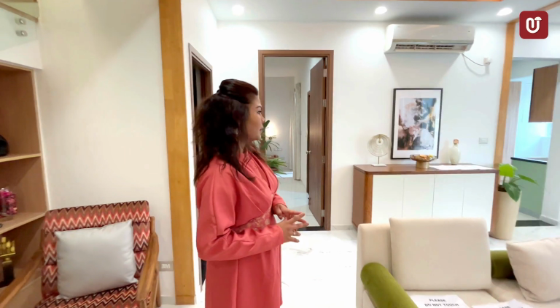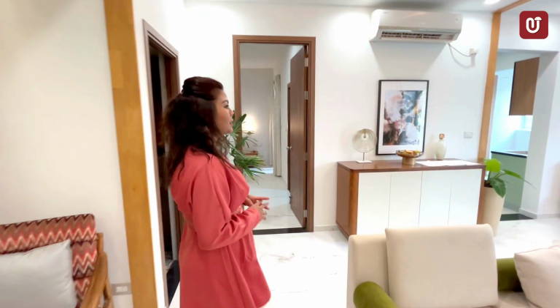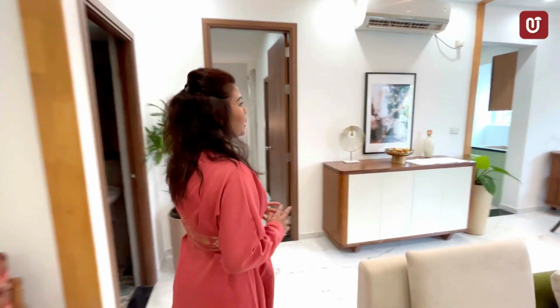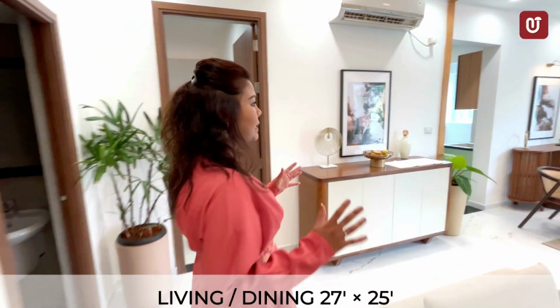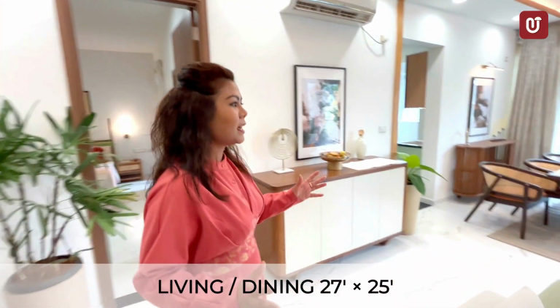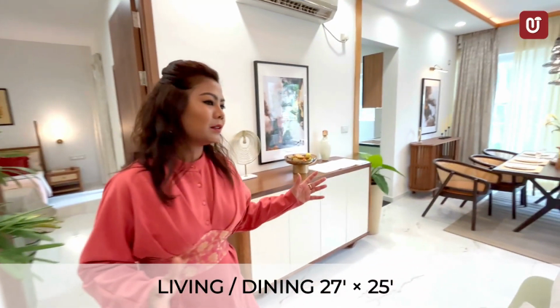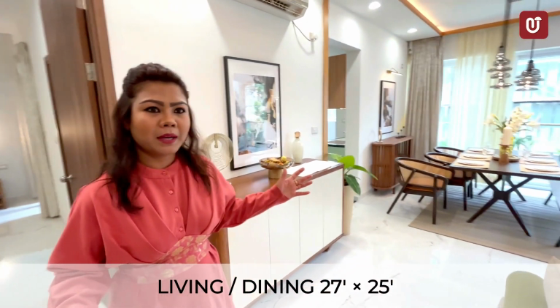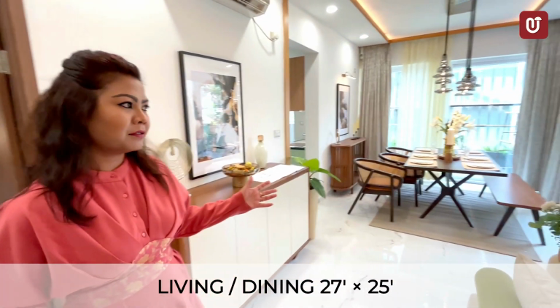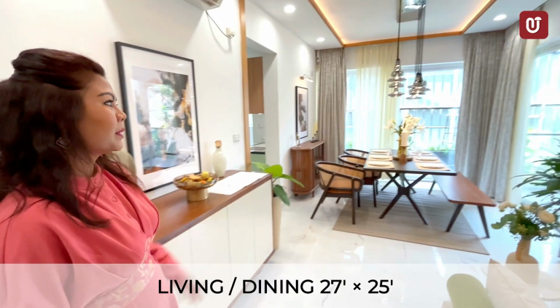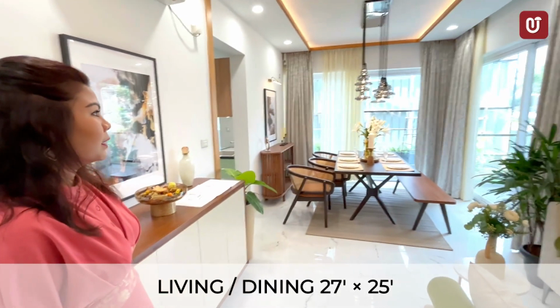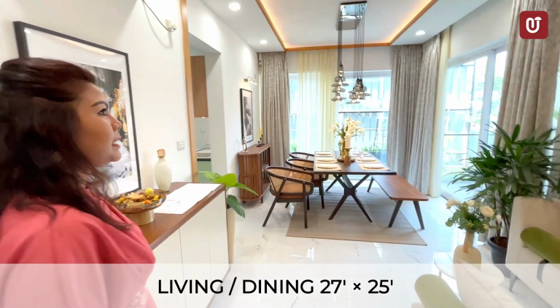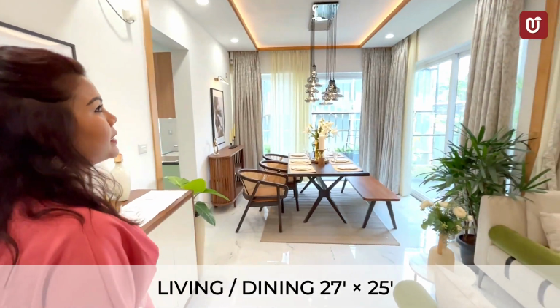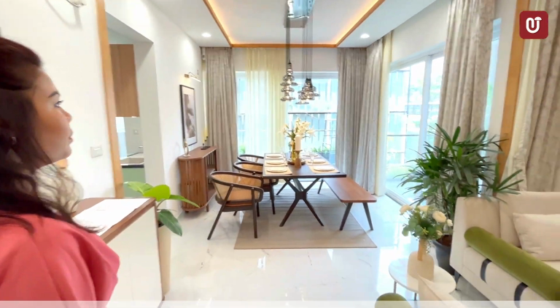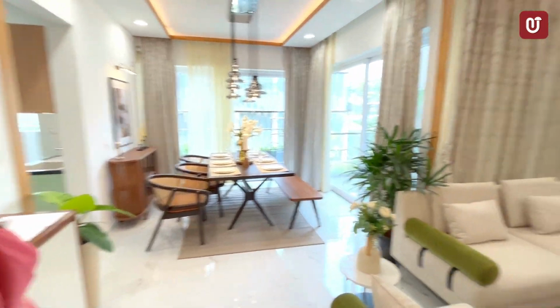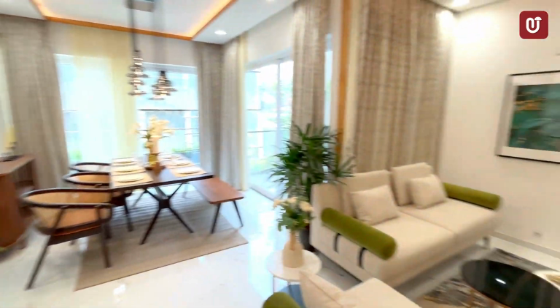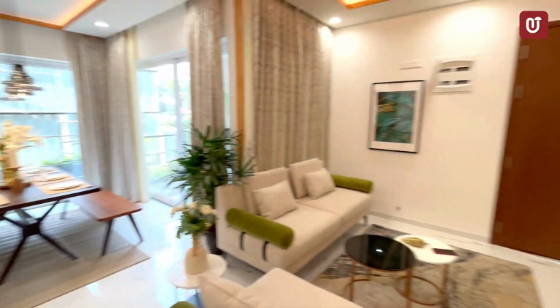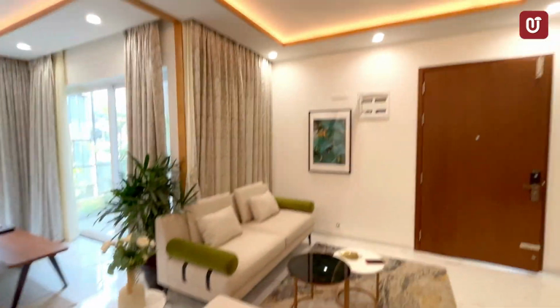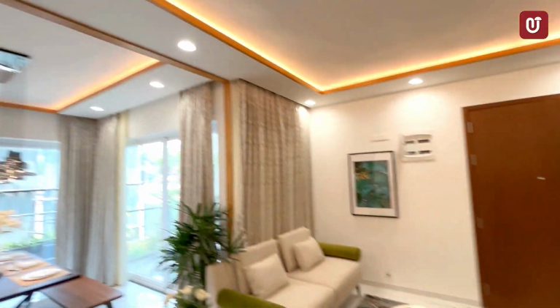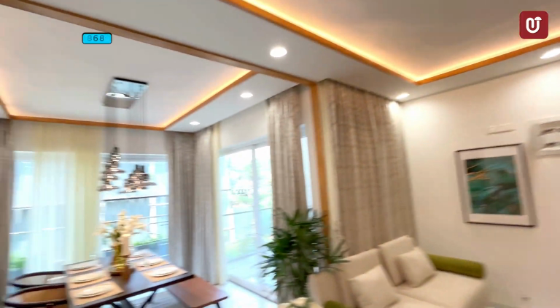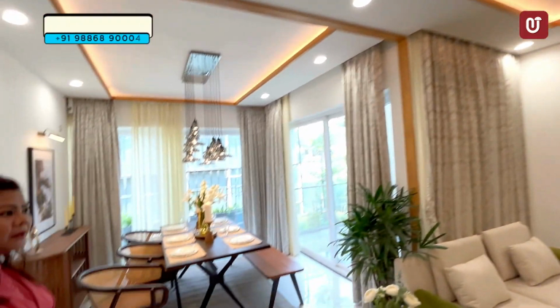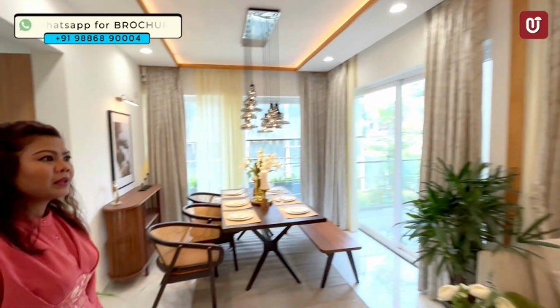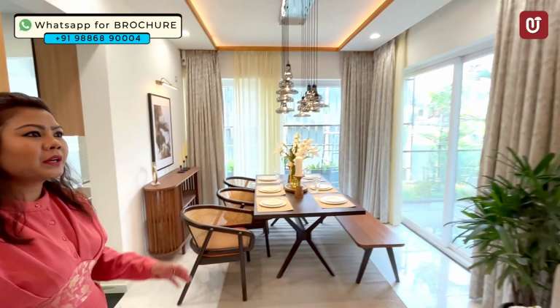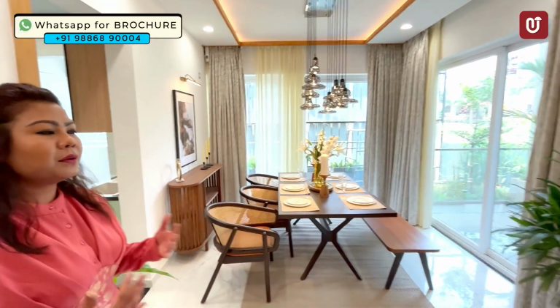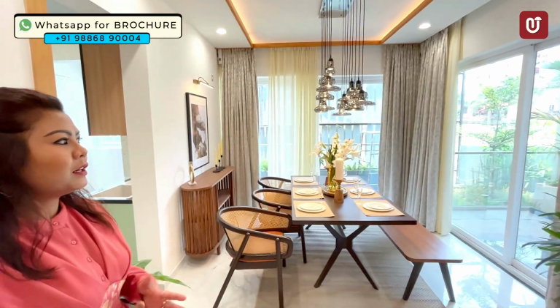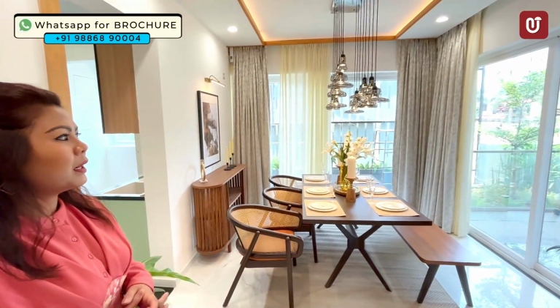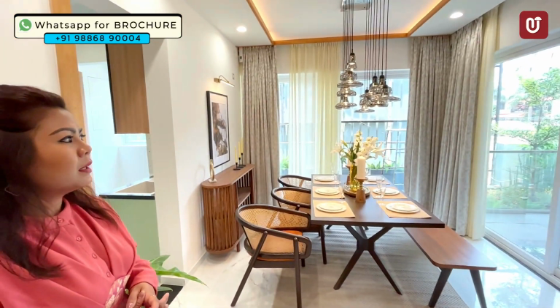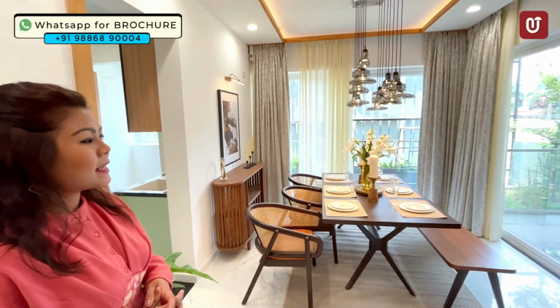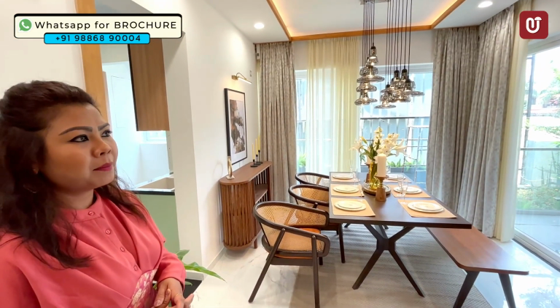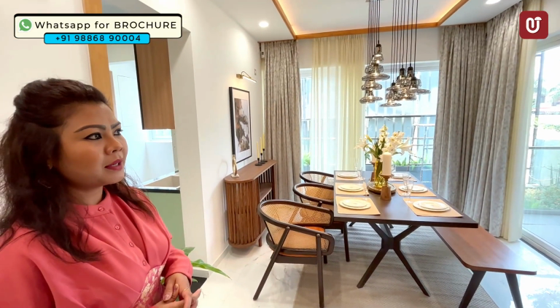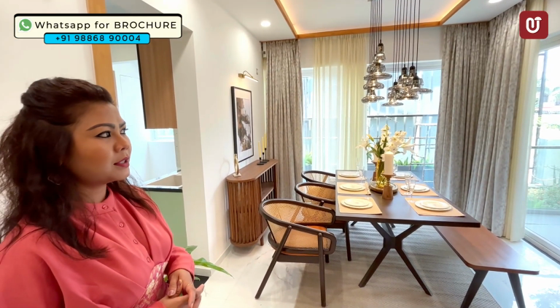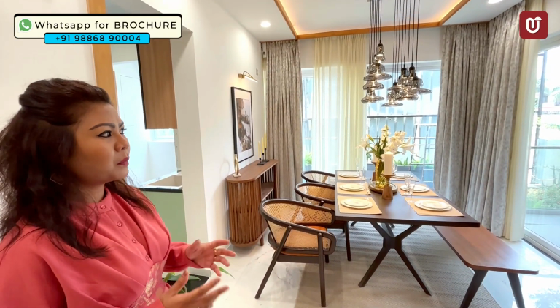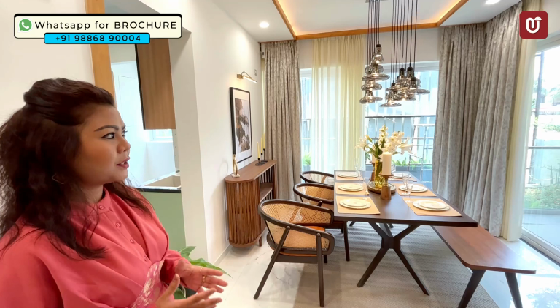This is a spacious living and dining area. The ceiling height is 10.1 feet, which is equivalent to a villa, so we are giving you a feel of a villa inside an apartment. This is what we cater to.